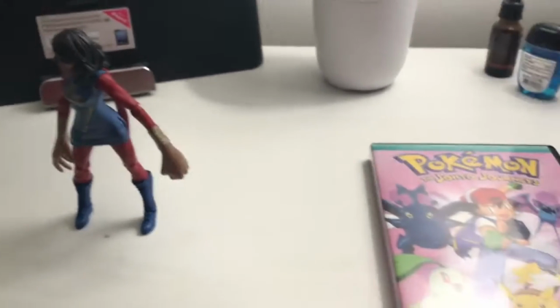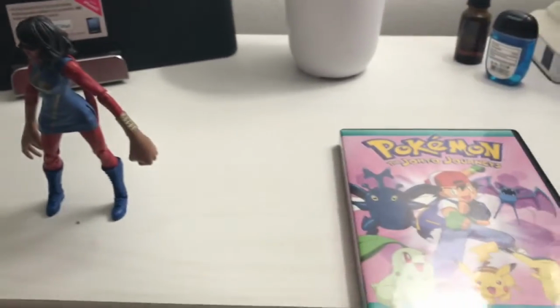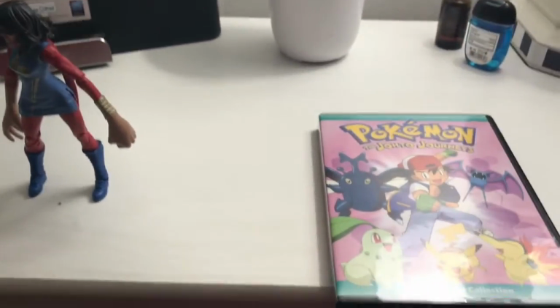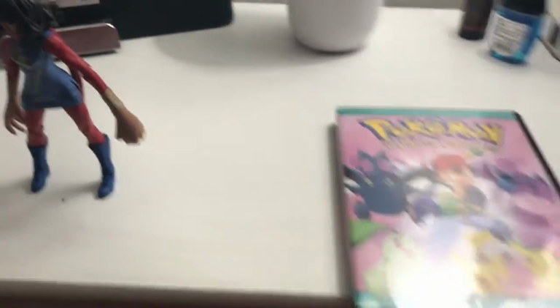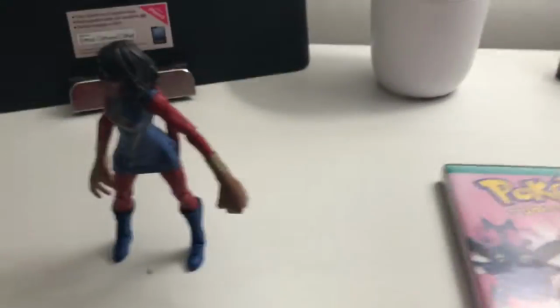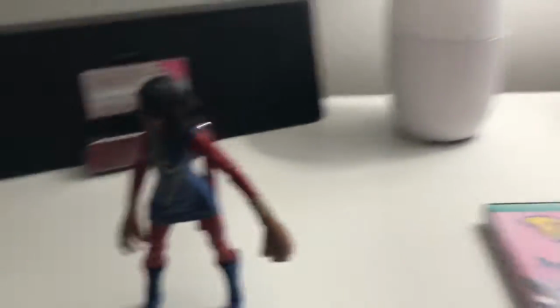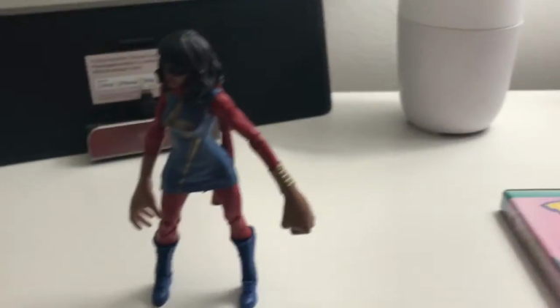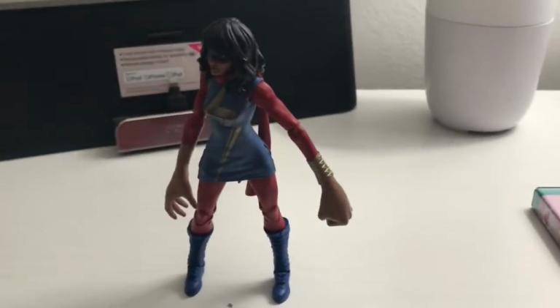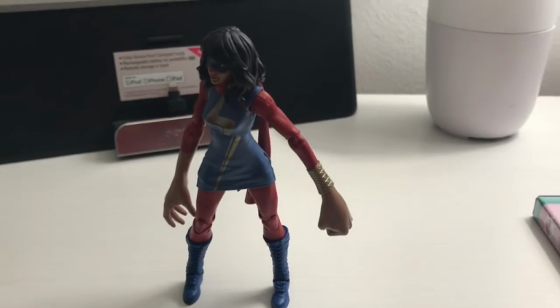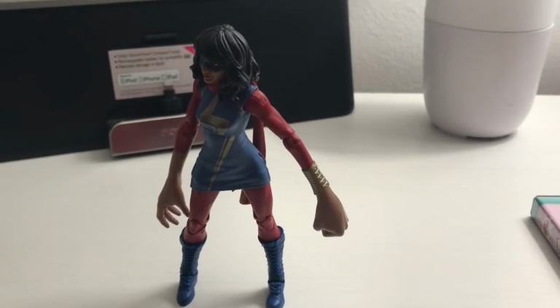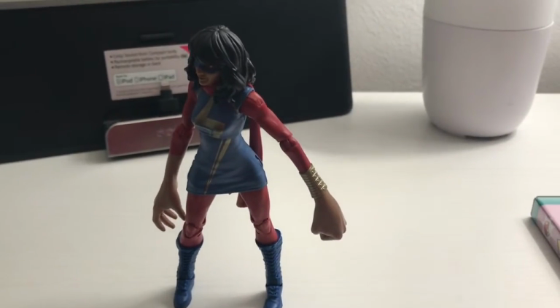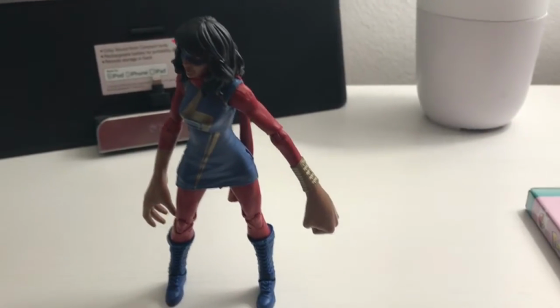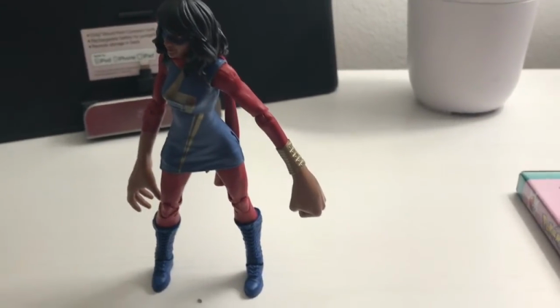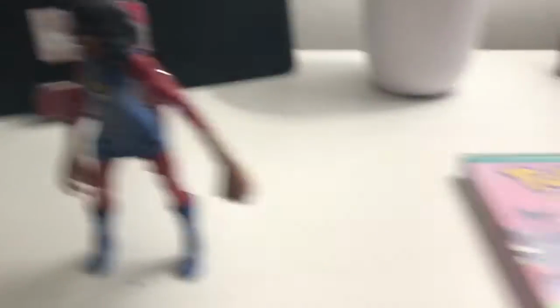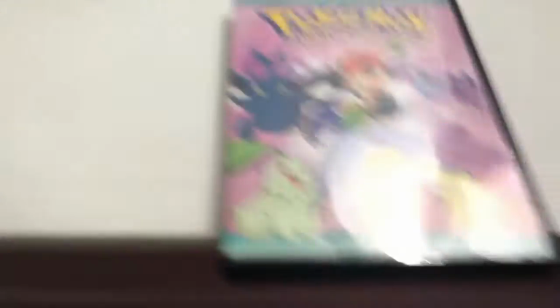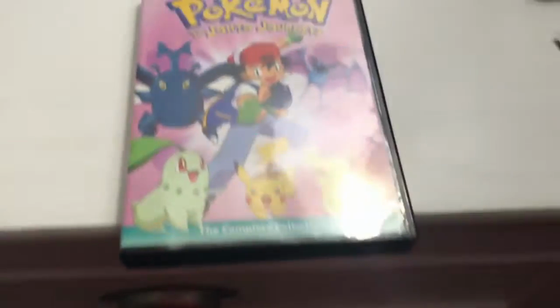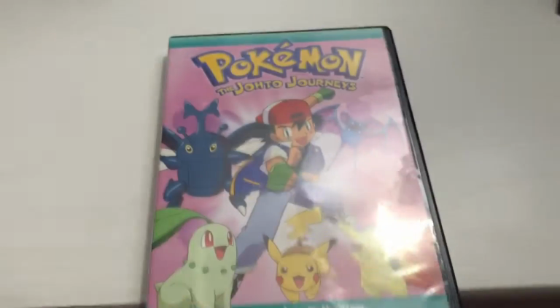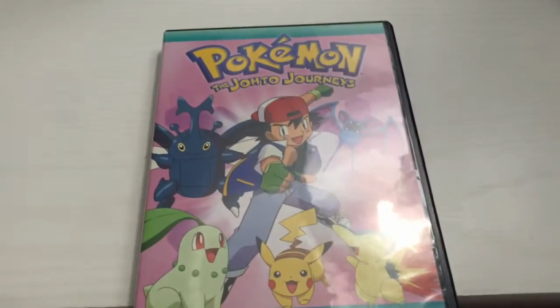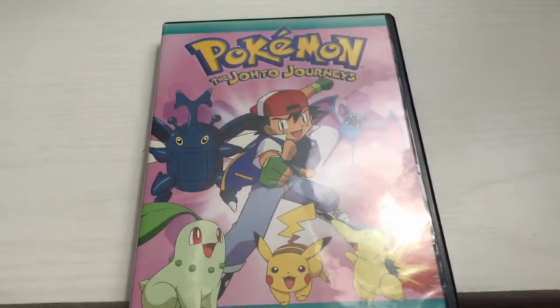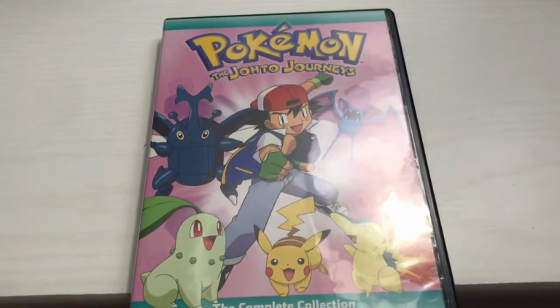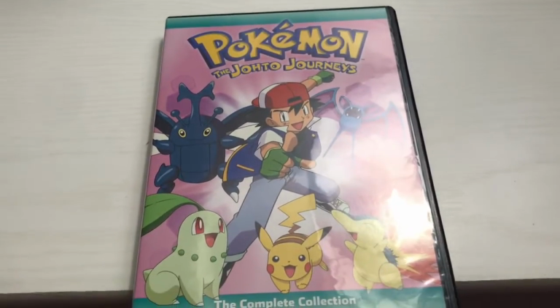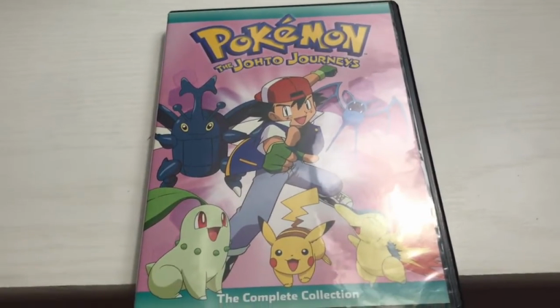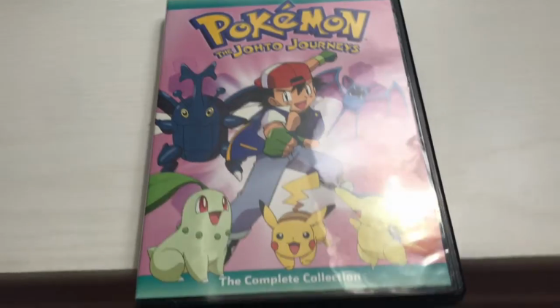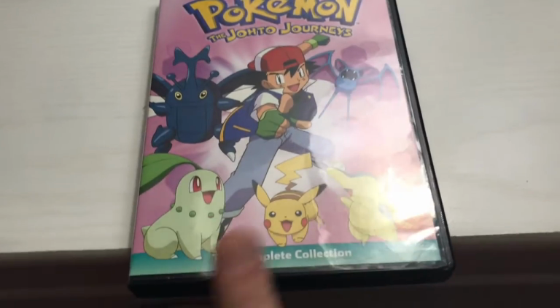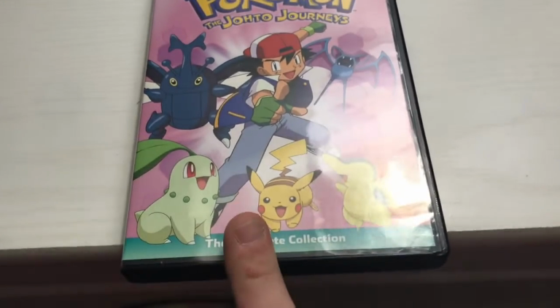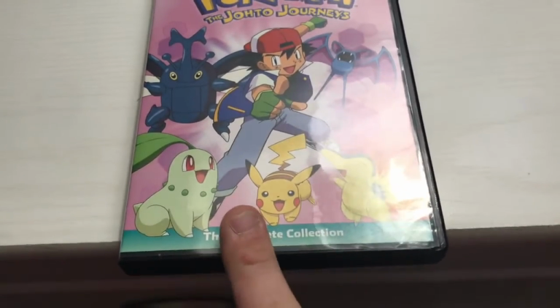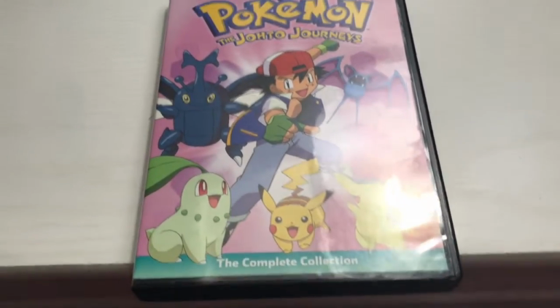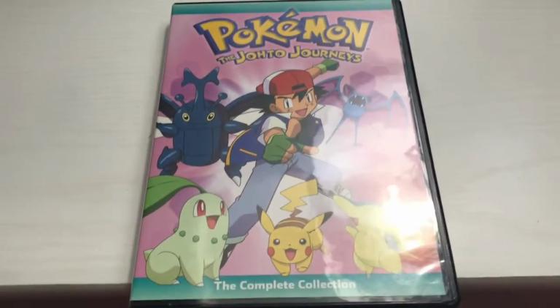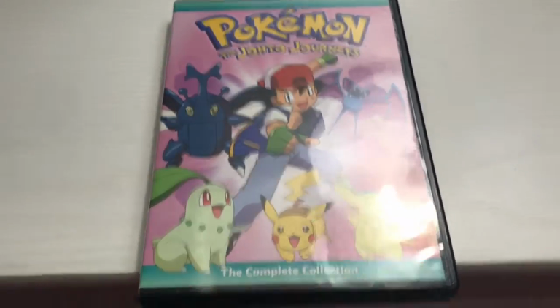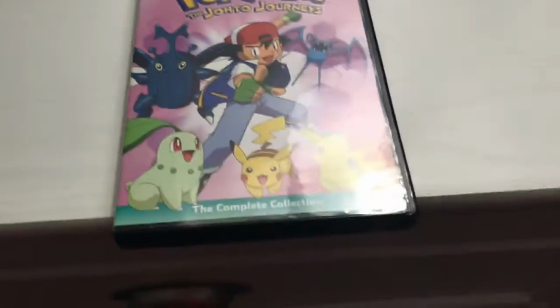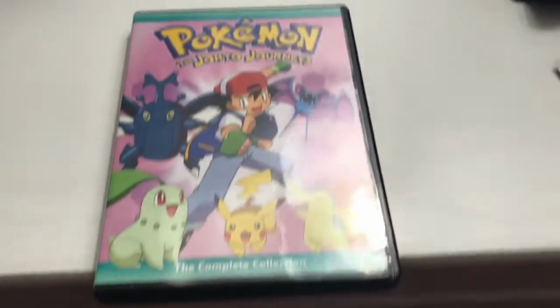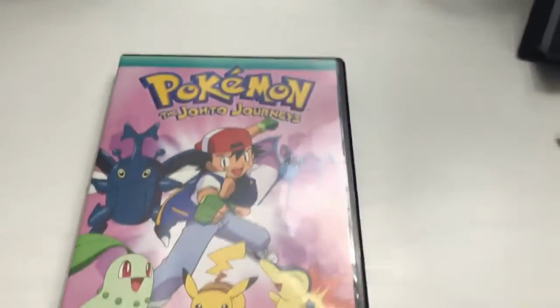These two came in the mail: it's the Abomination Wave Kamala Khan and the Pokémon Journeys, which I'm really happy about because this is what I grew up watching.